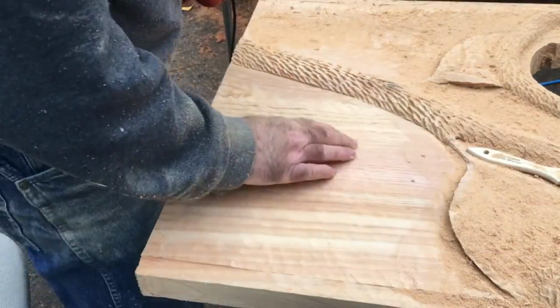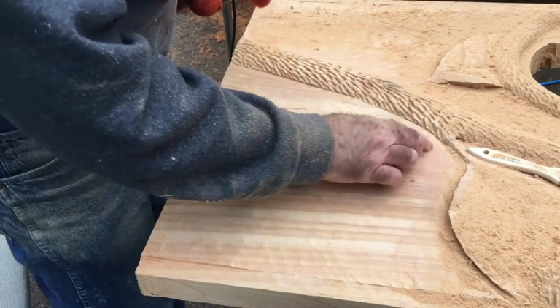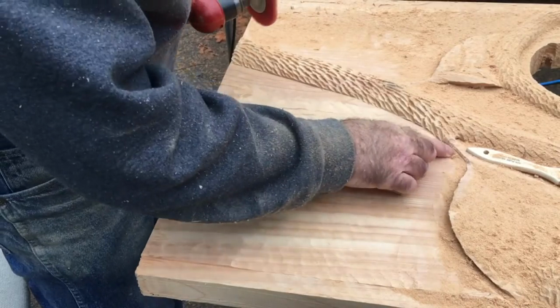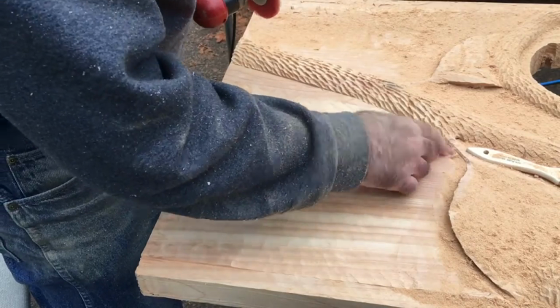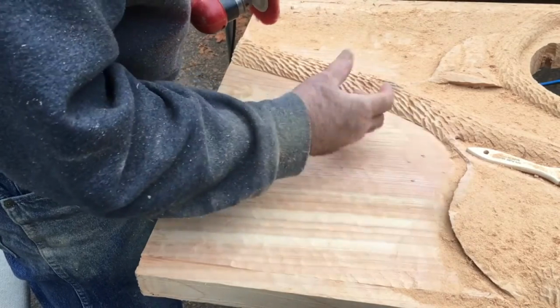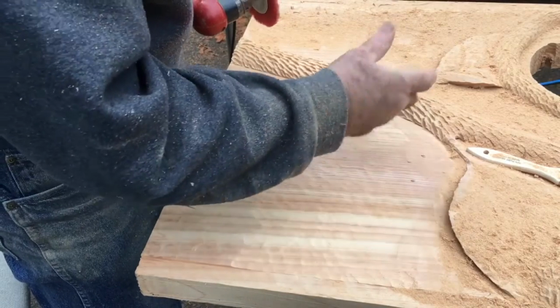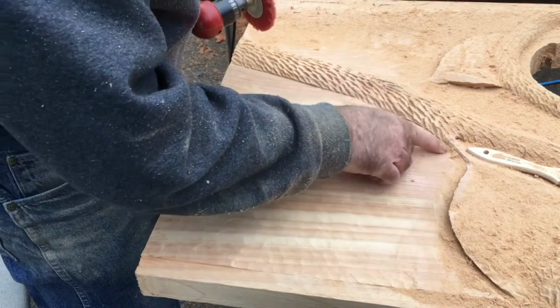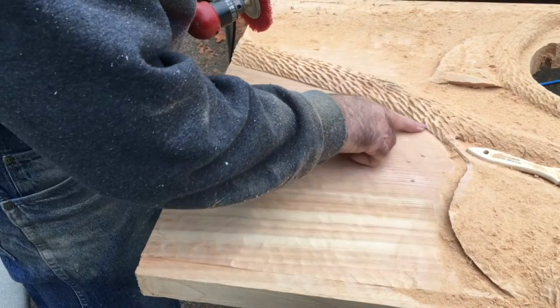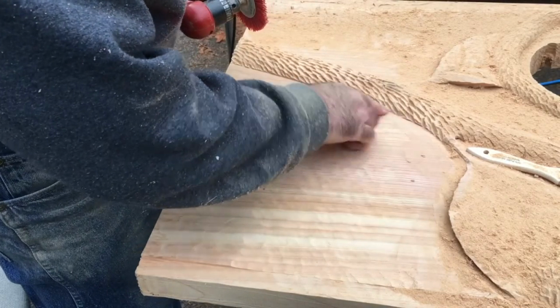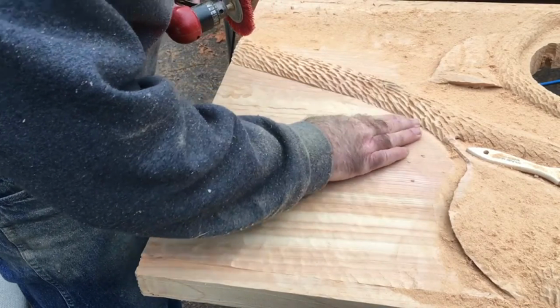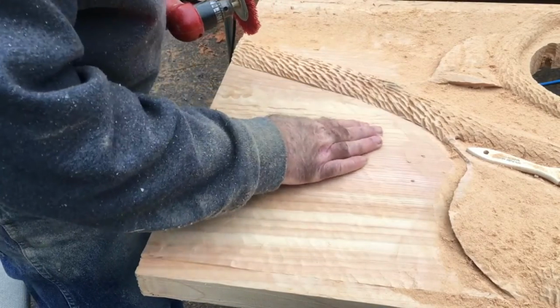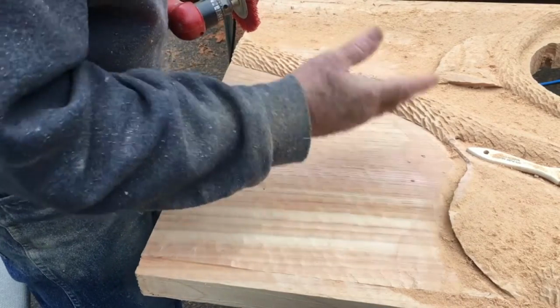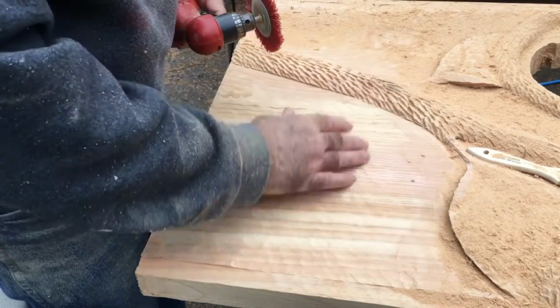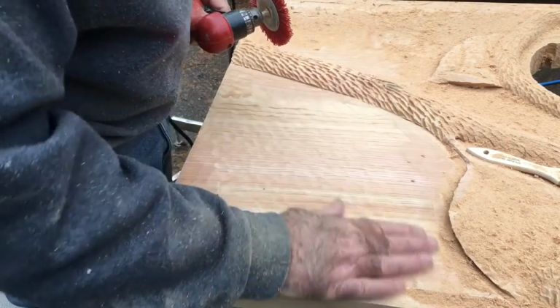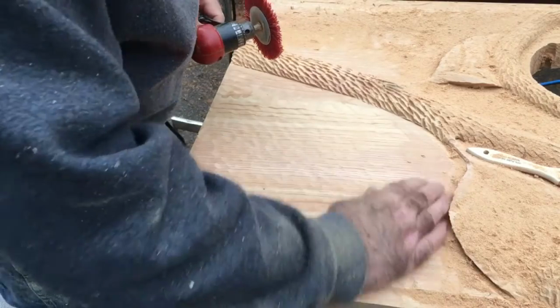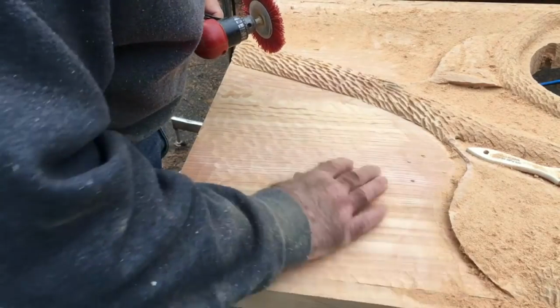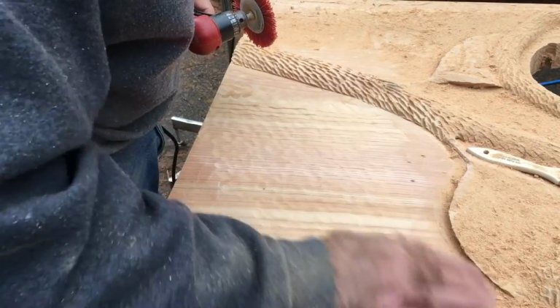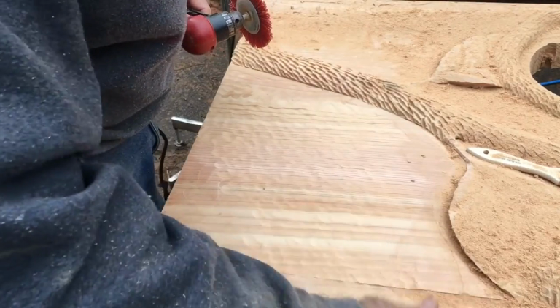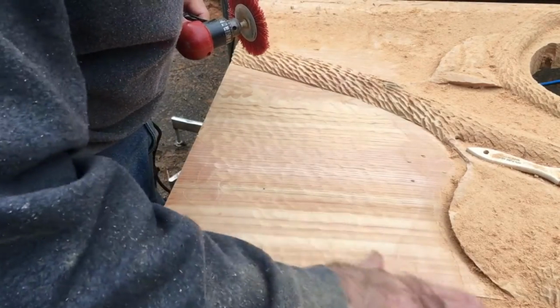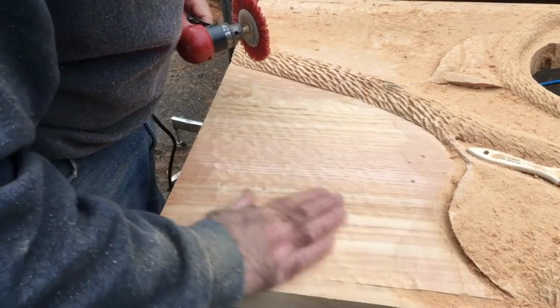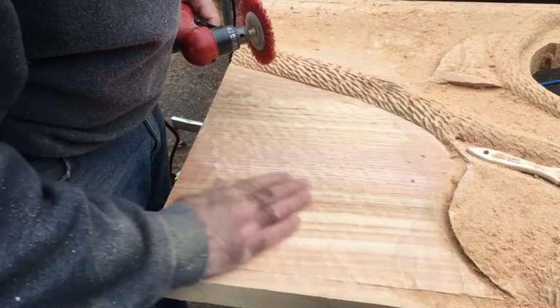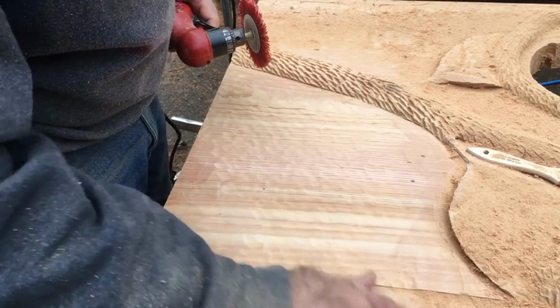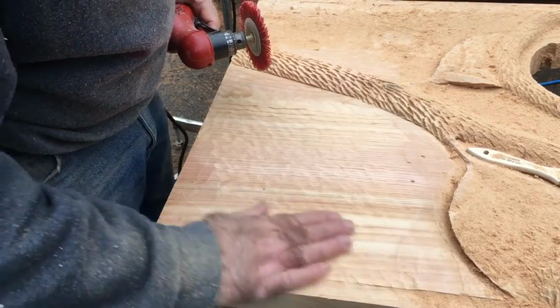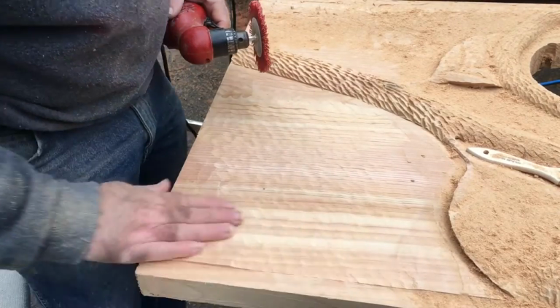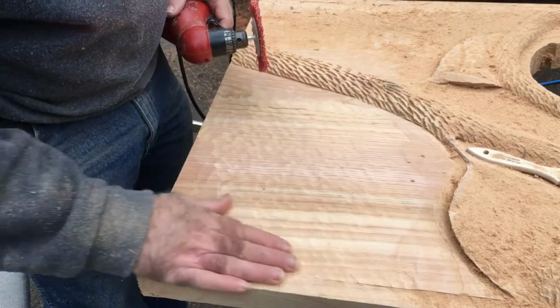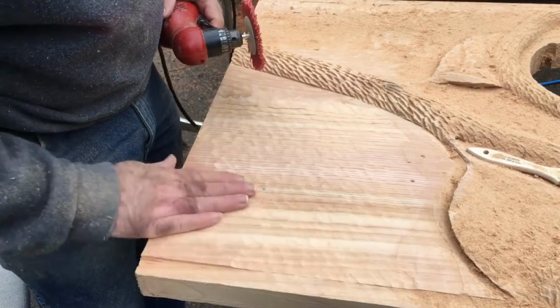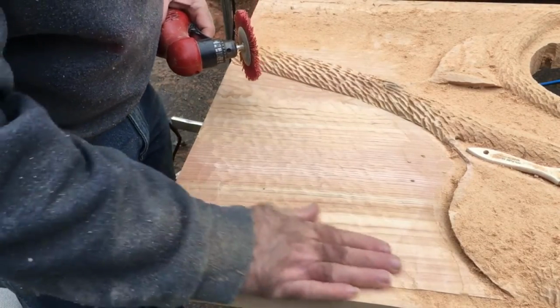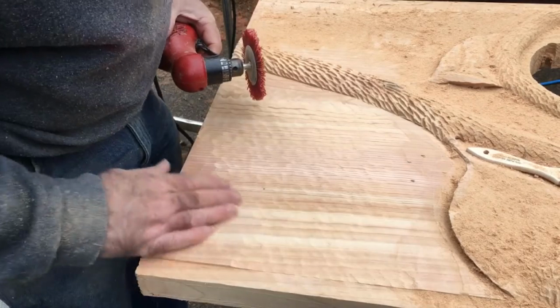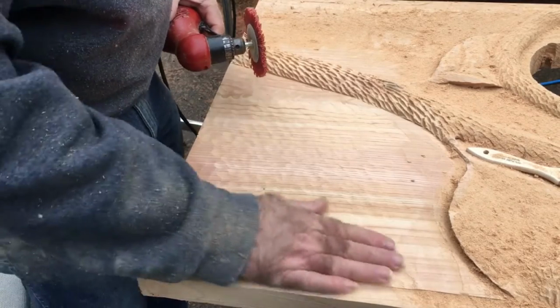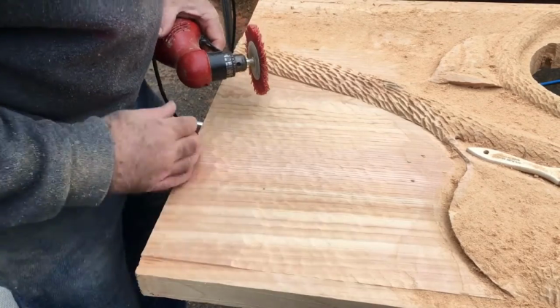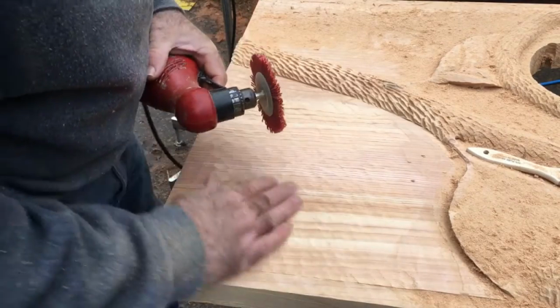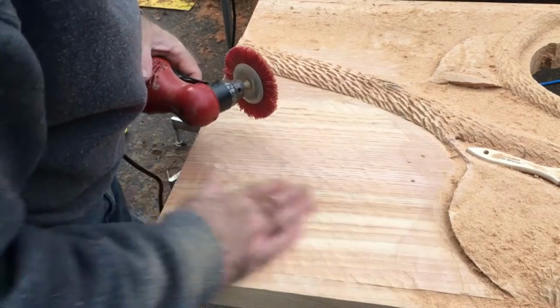Now when I get up here real tight, I'm going to have to use one of those smaller ones to get in there and get away from that before I use the bigger one. But I wanted to be able to show you how to use that, or you can do that if that's what you want.